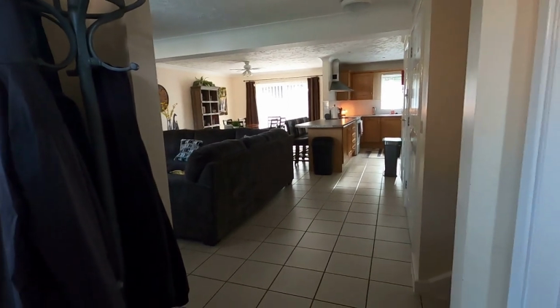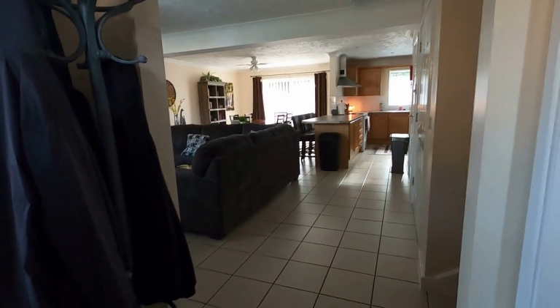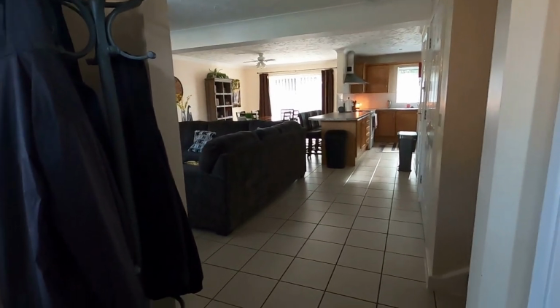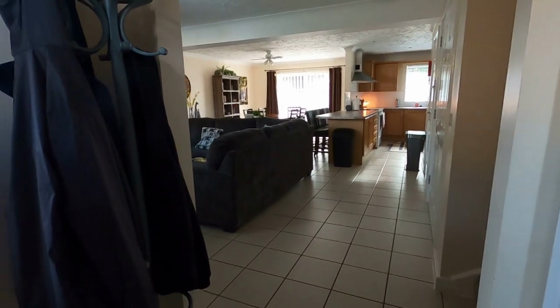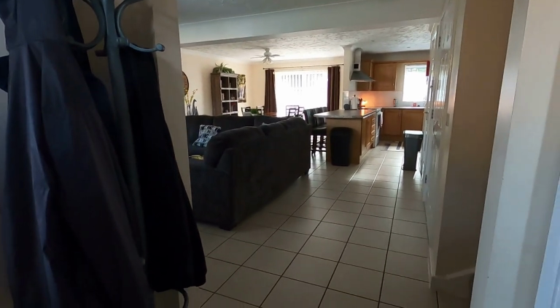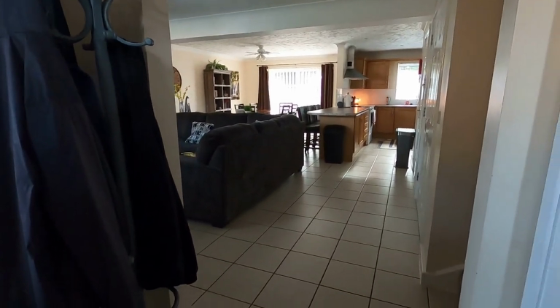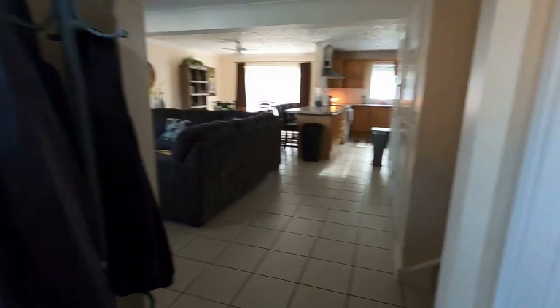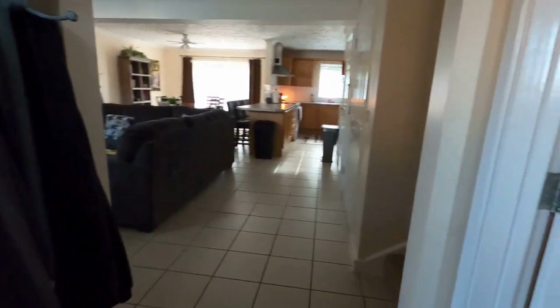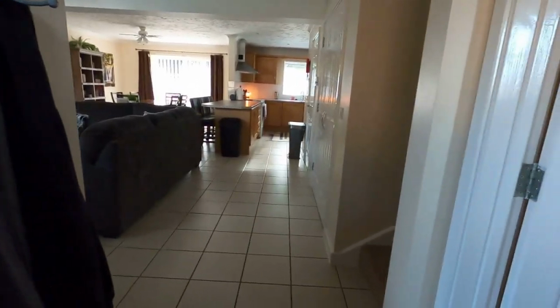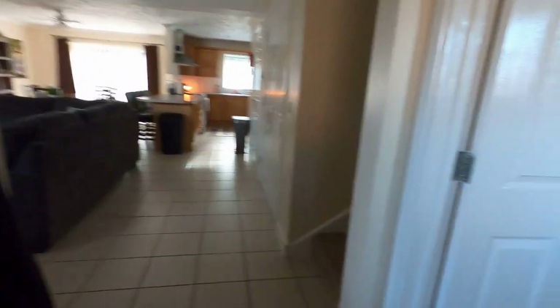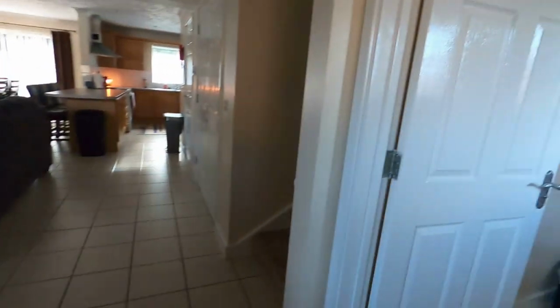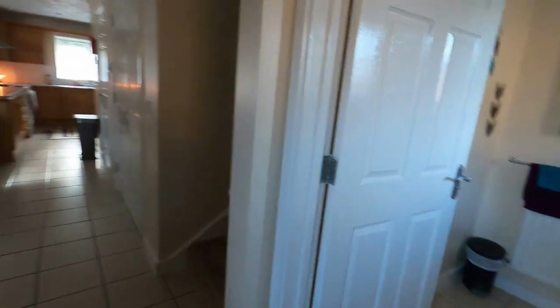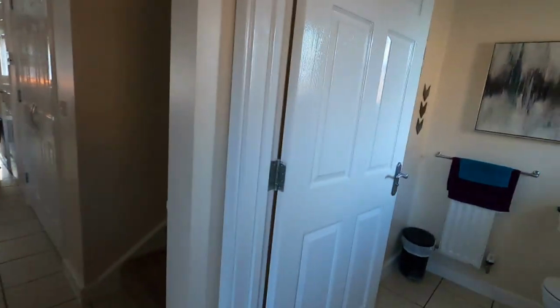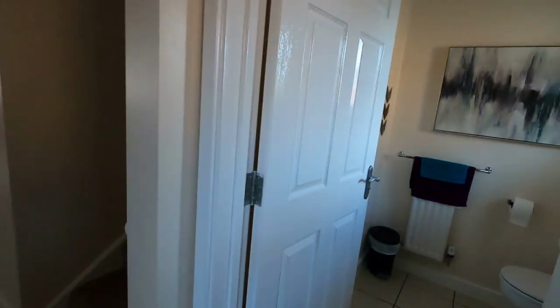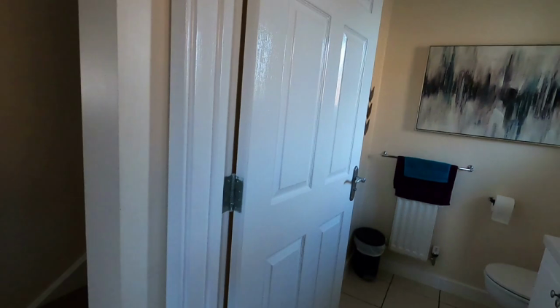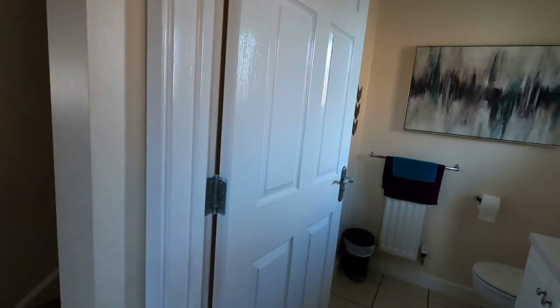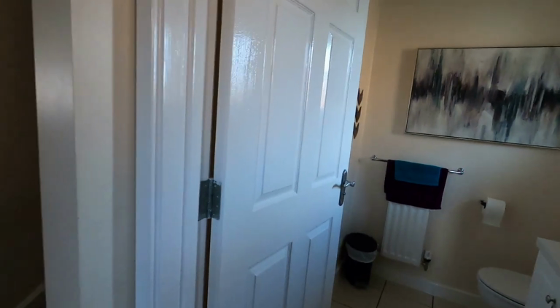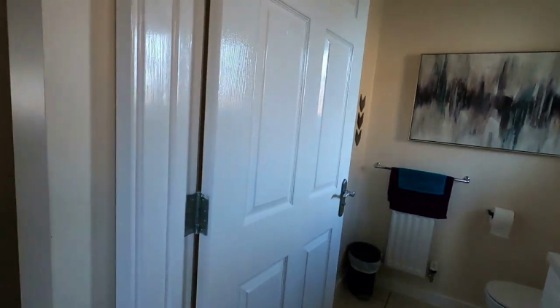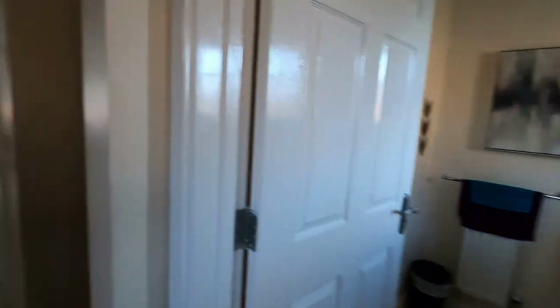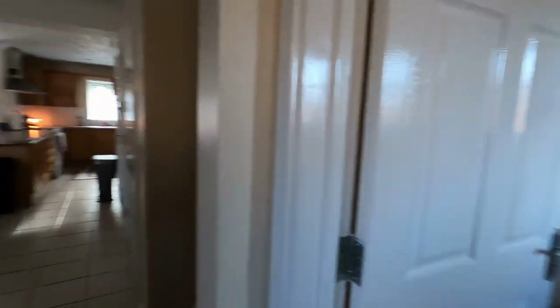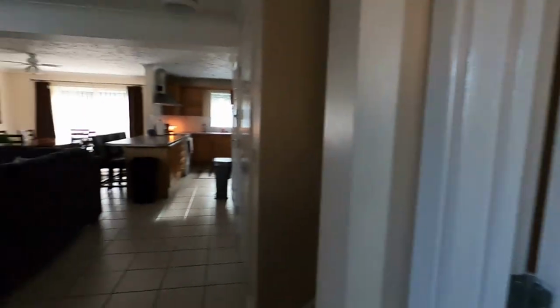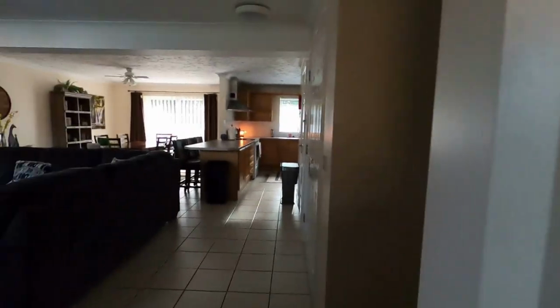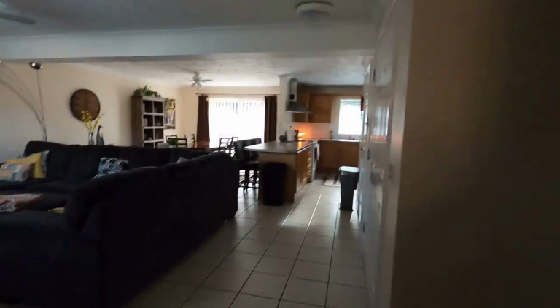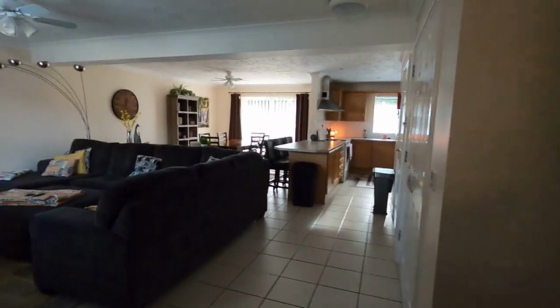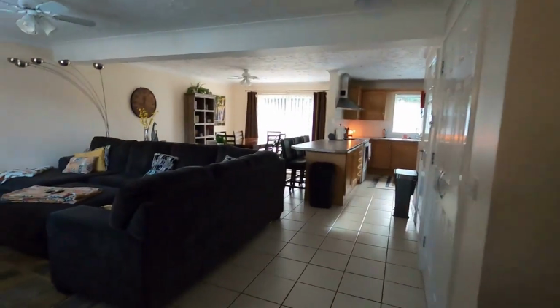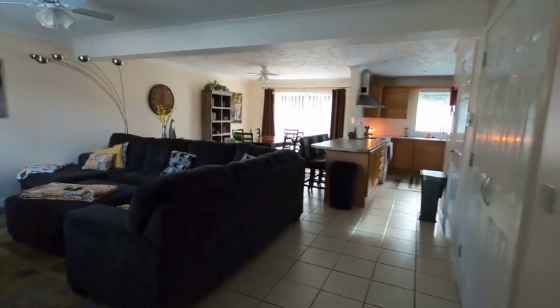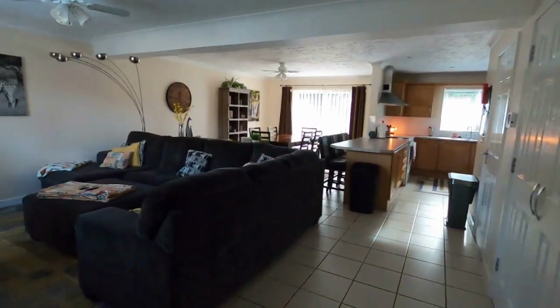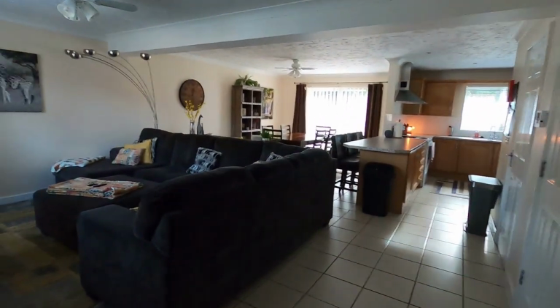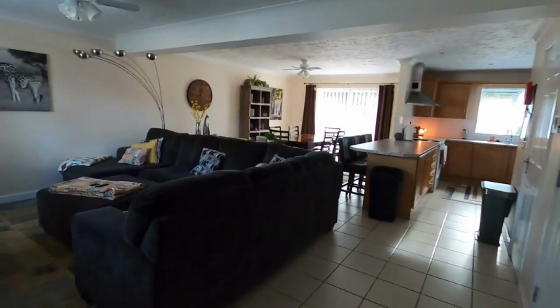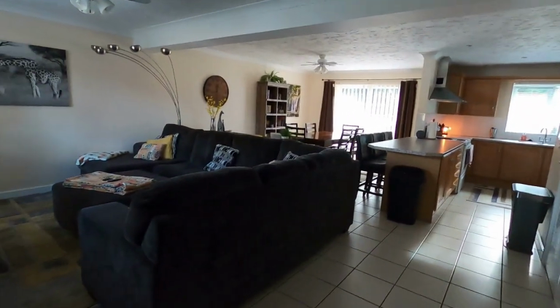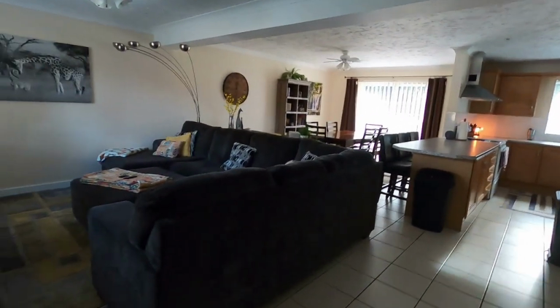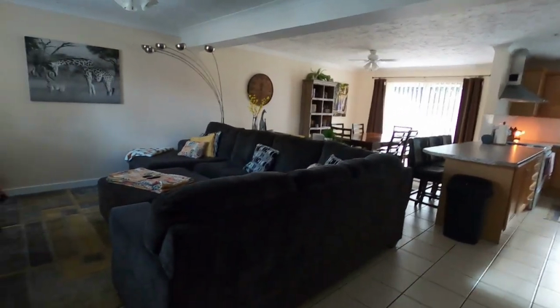We did a video on the house when it was empty when I first got it, so I just want to do it now with our stuff in it — it's sometimes fun to see. It looks a lot different once there's actually furniture.